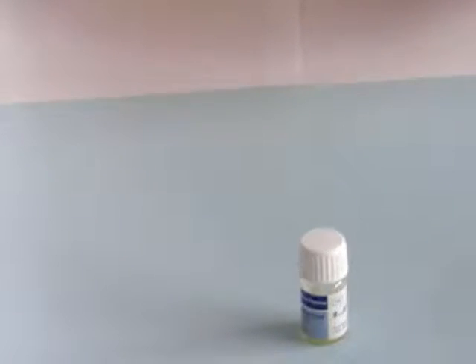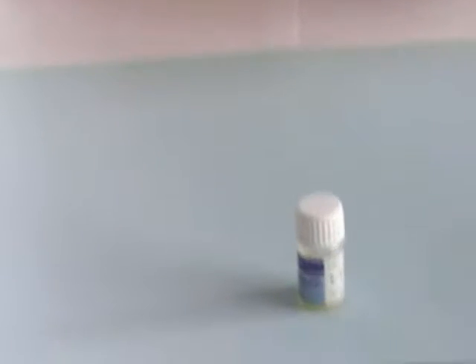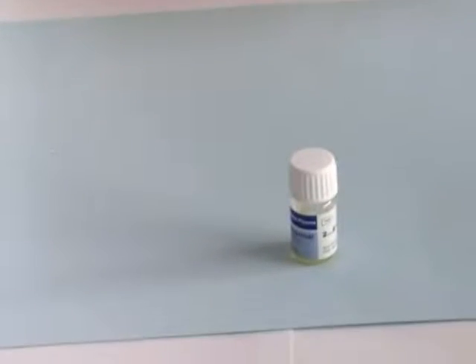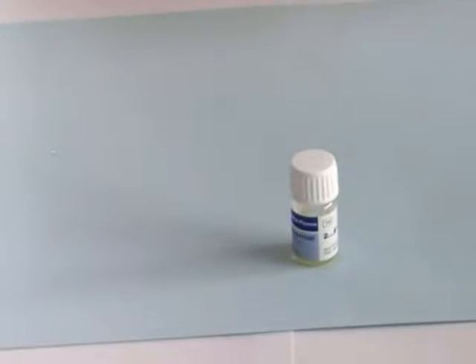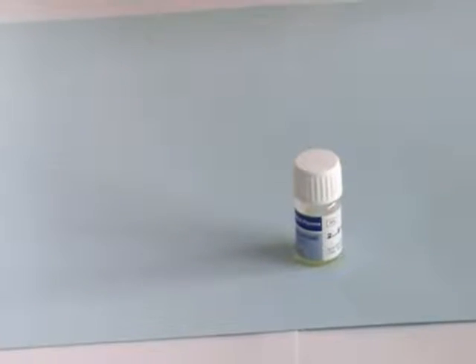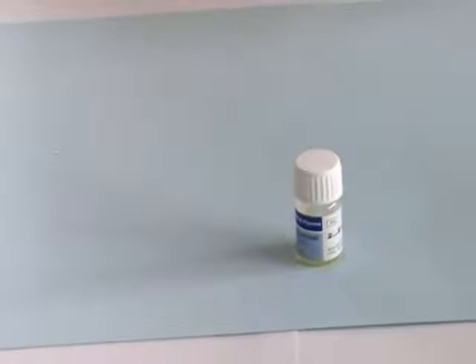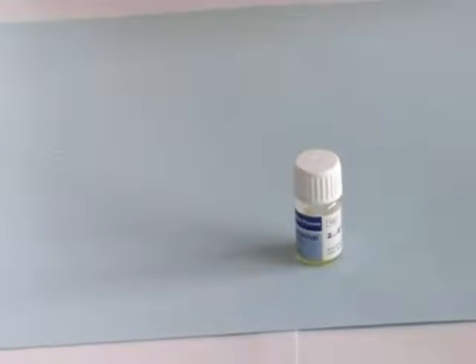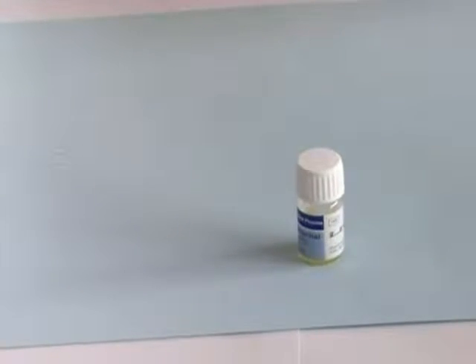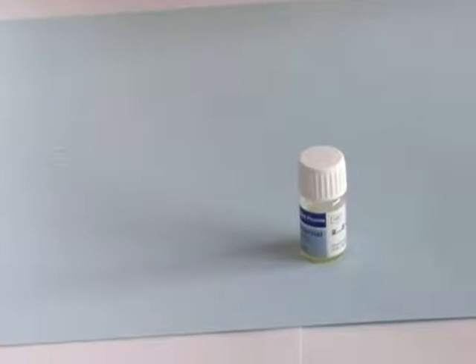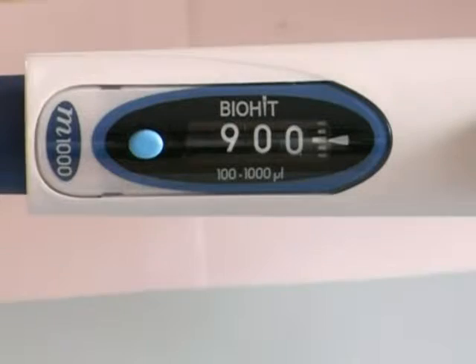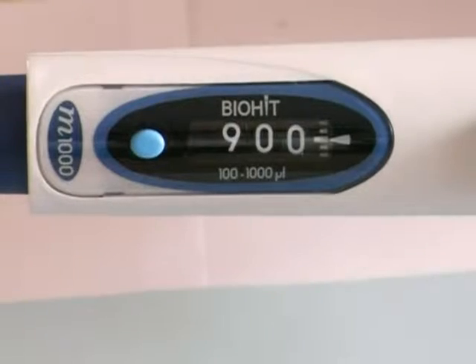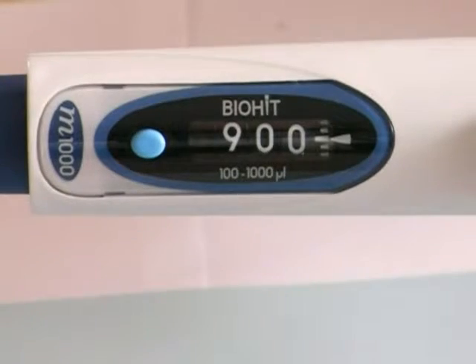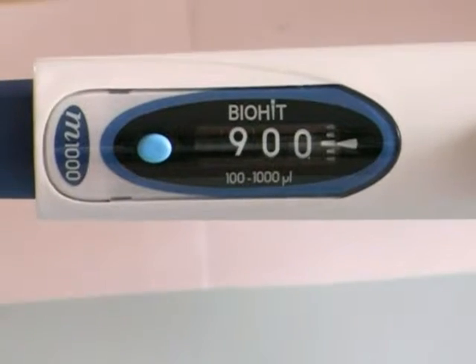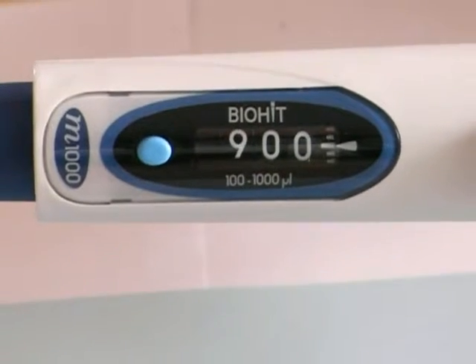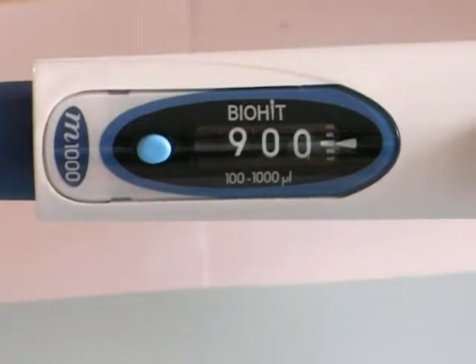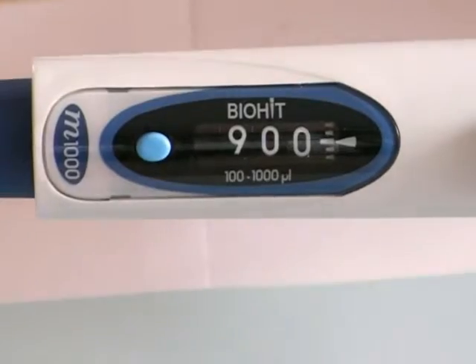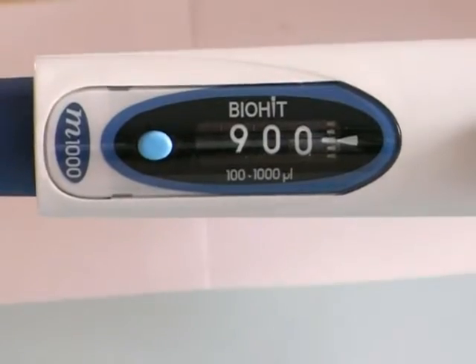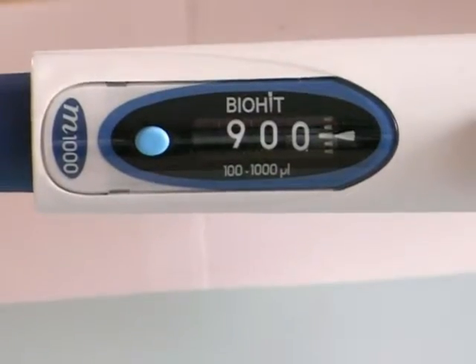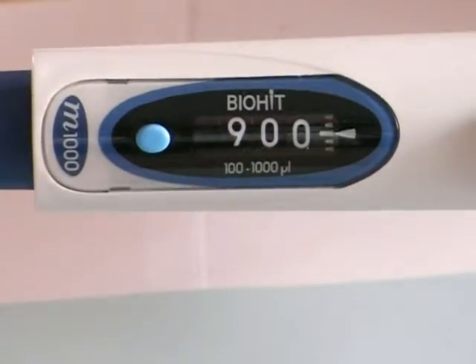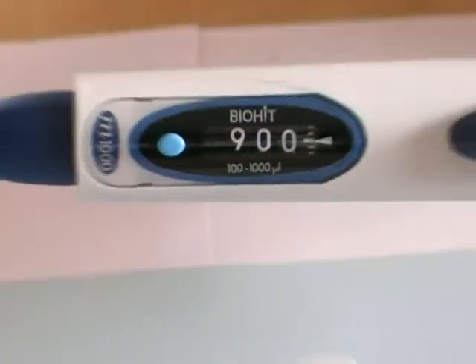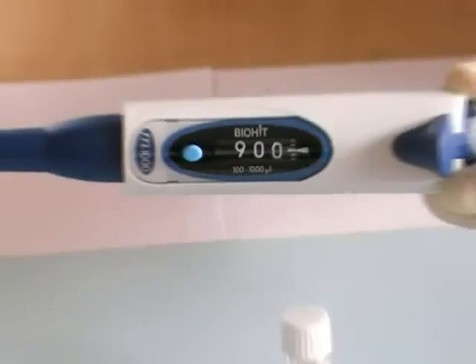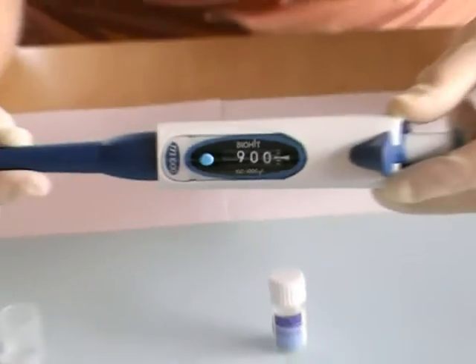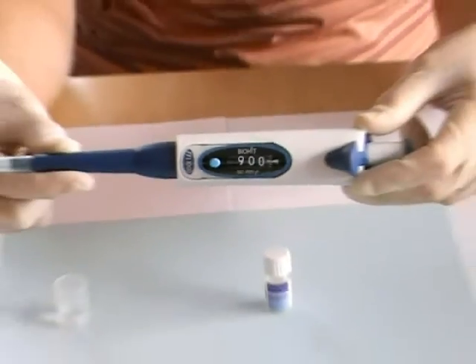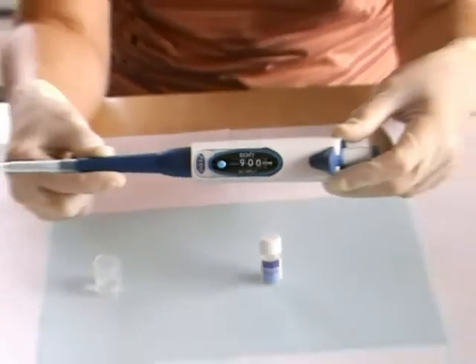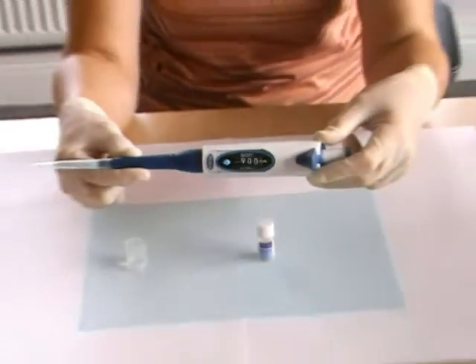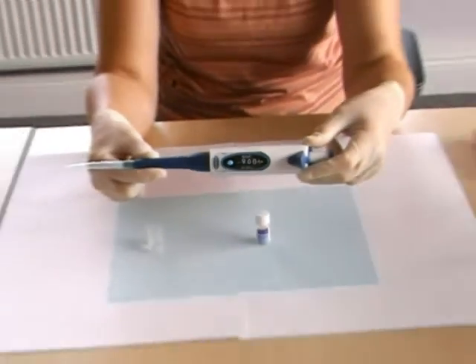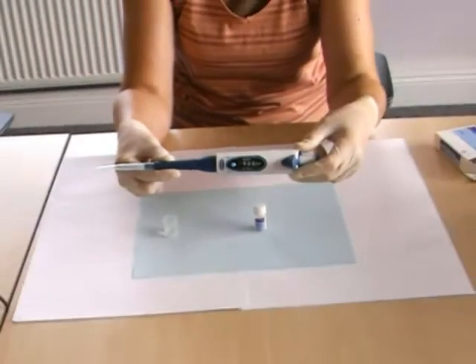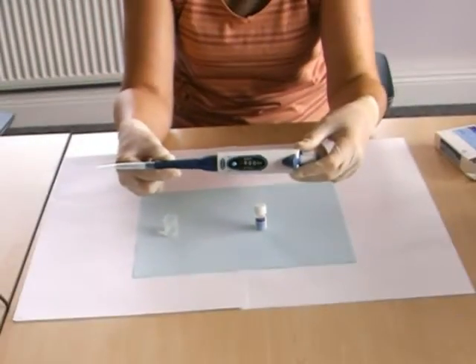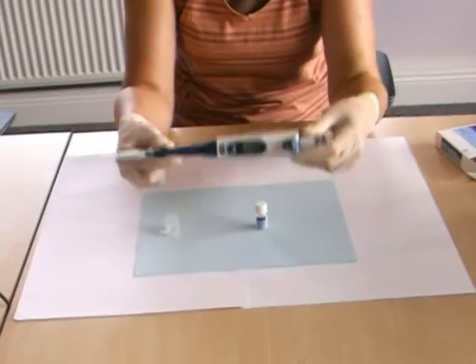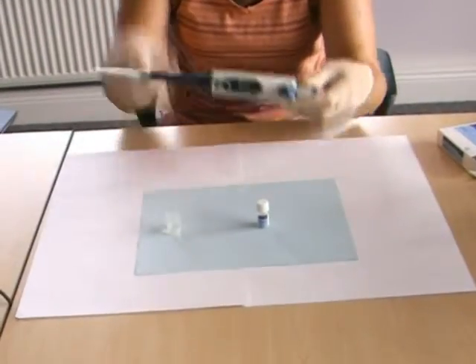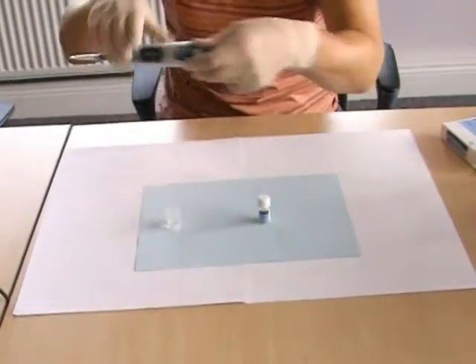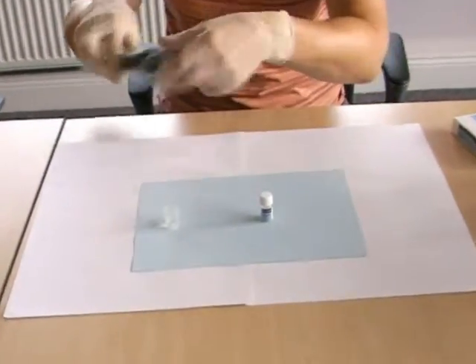Prepare the controls before preparing the thrombotest reagent. When controlling capillary samples, 900 microlitres of distilled water should be used.